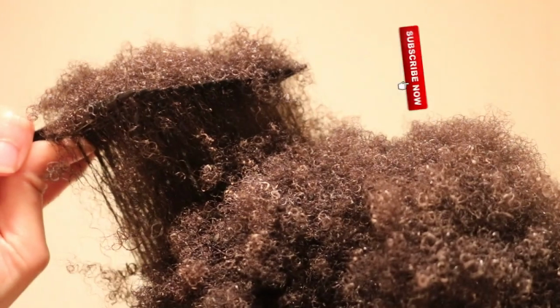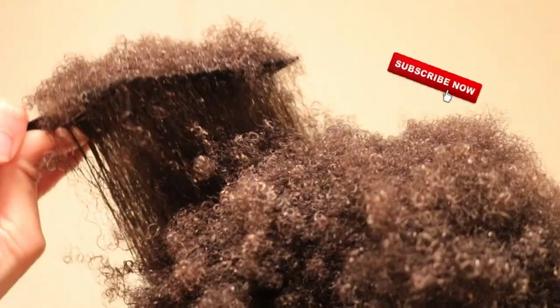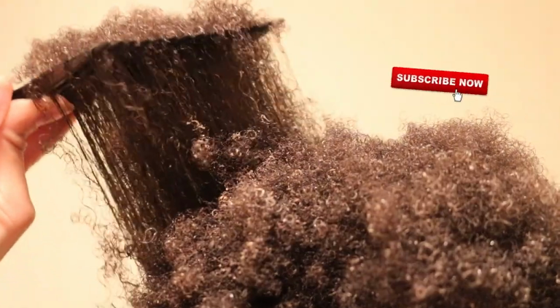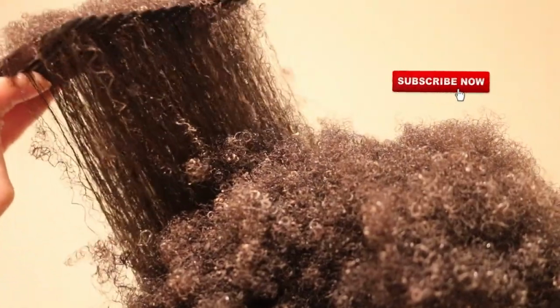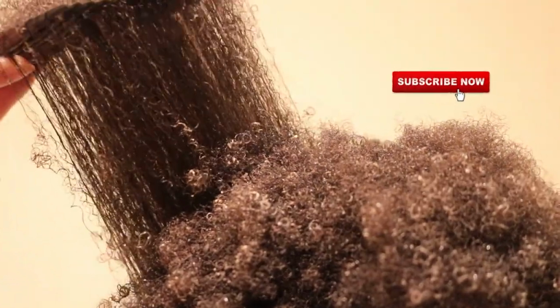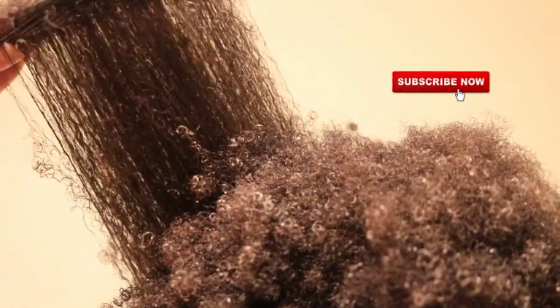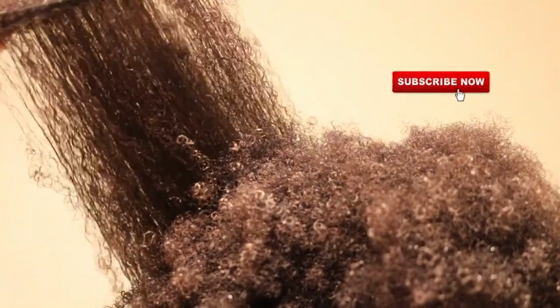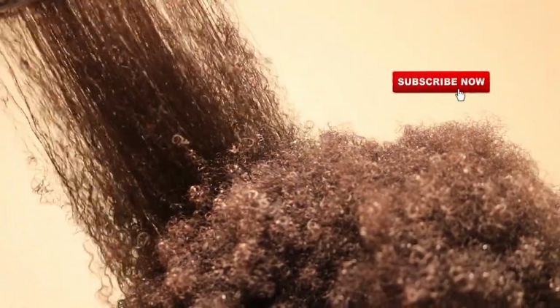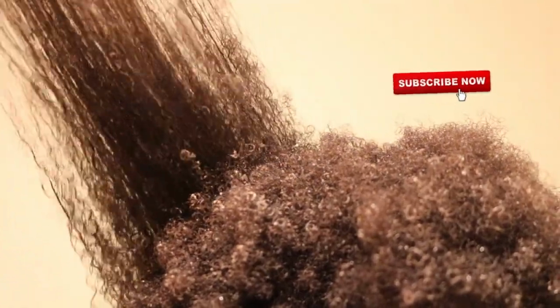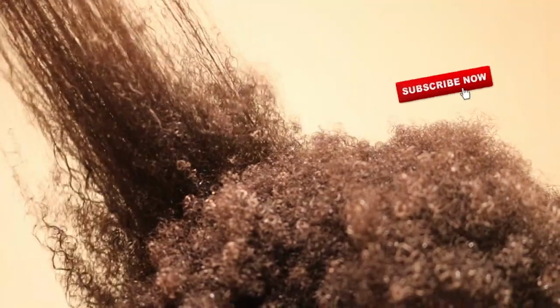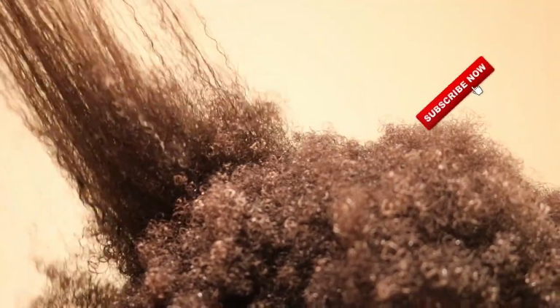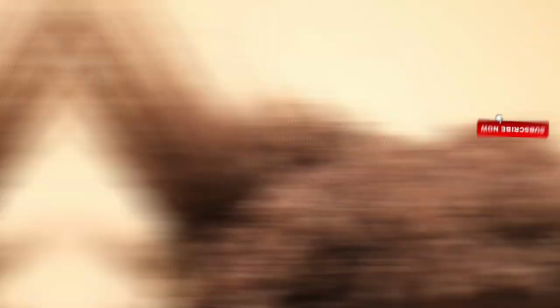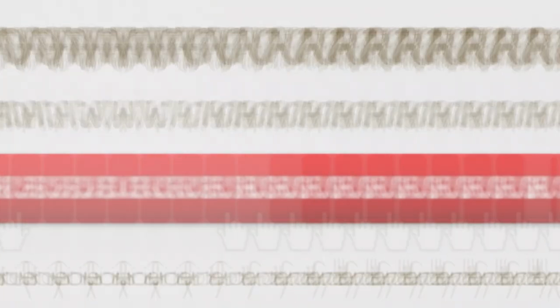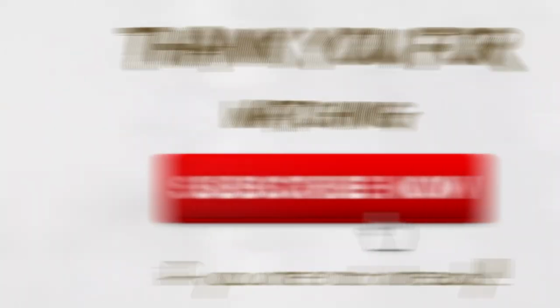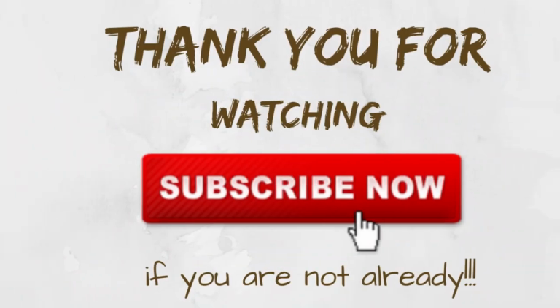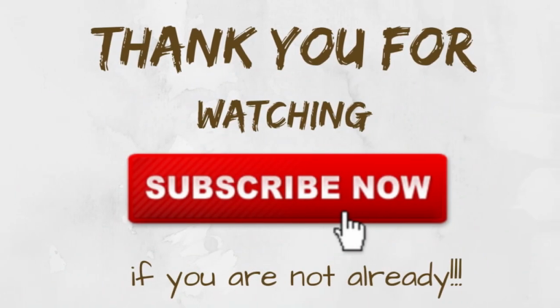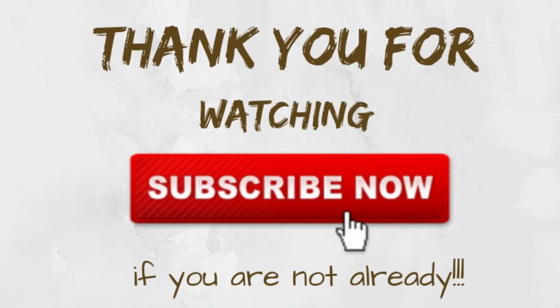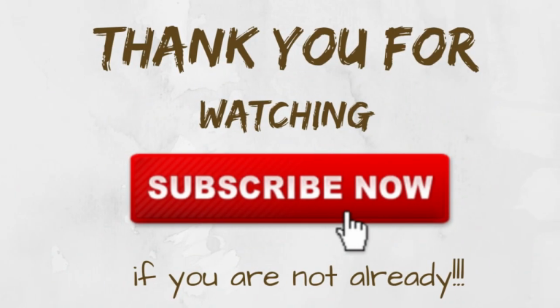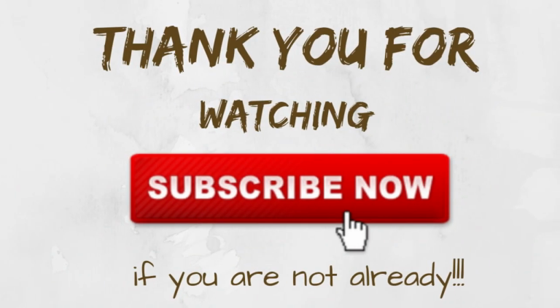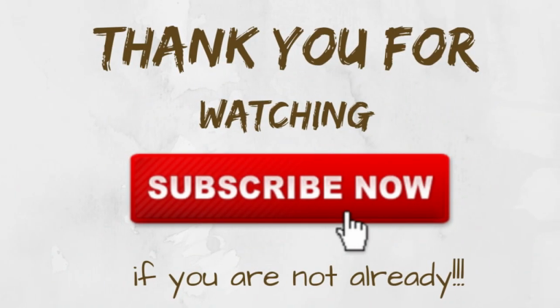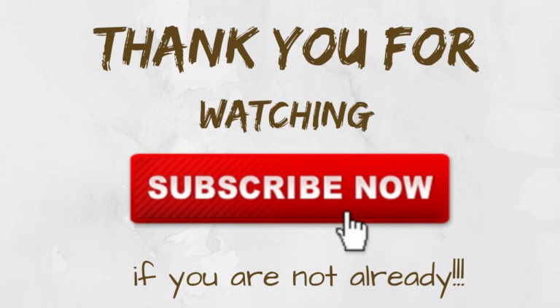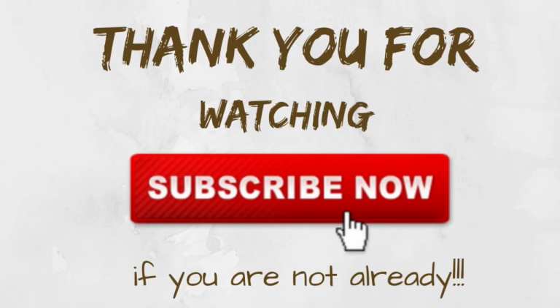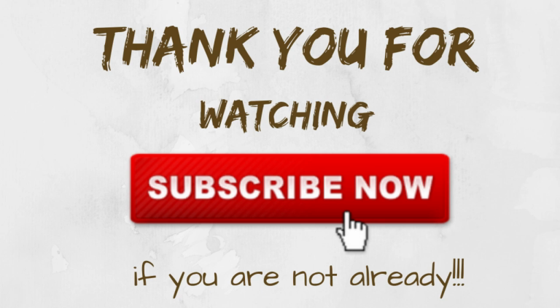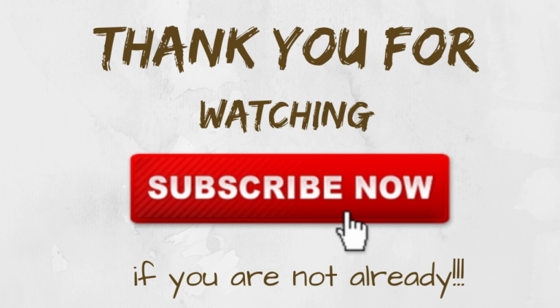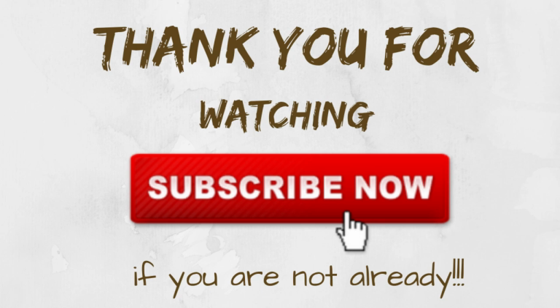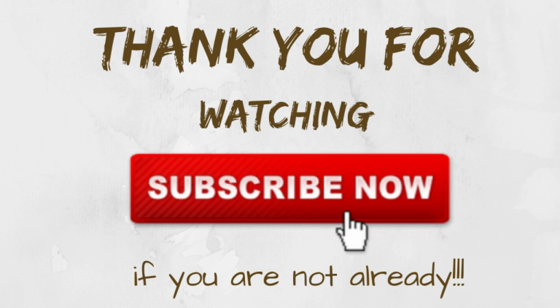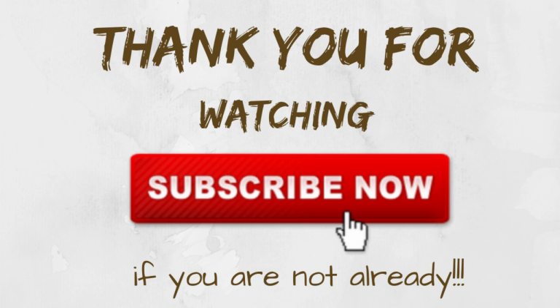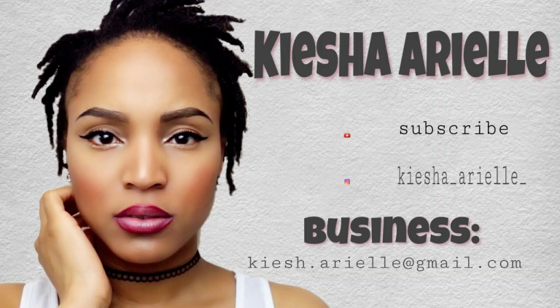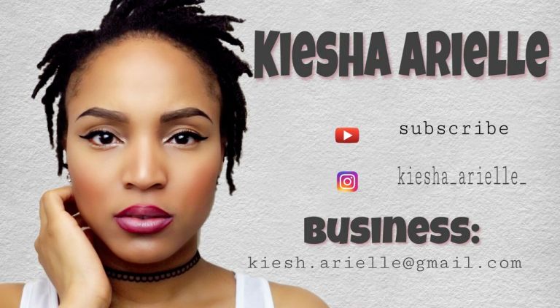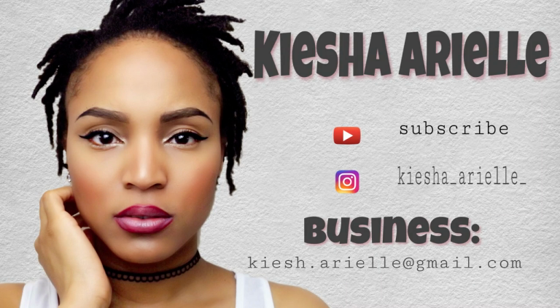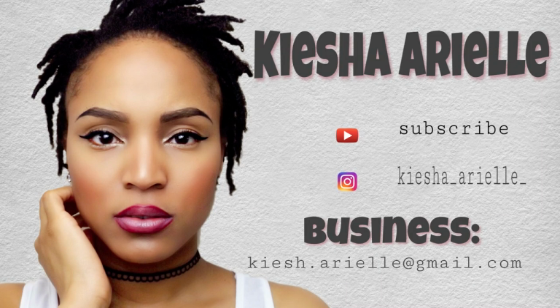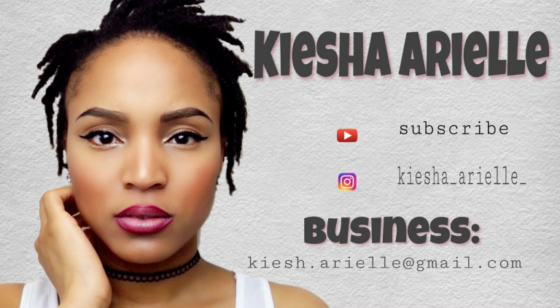I hope you guys found today's video very helpful, and if you did then please be sure to like, comment, share, and subscribe if you are not already subscribed. Until next week, Sunday at 5pm, we will be right back here with another video.